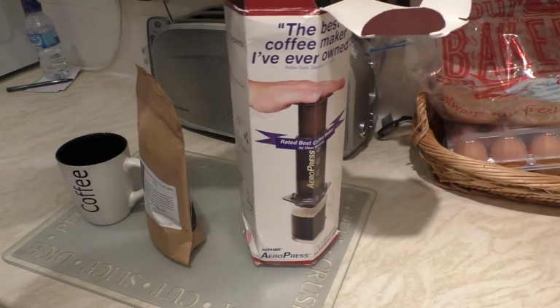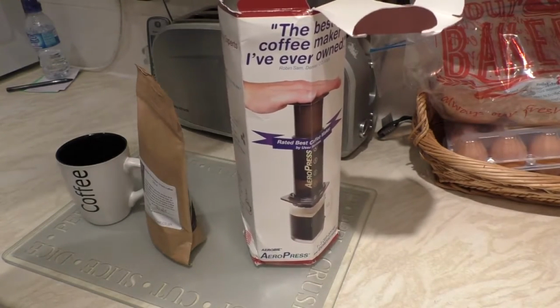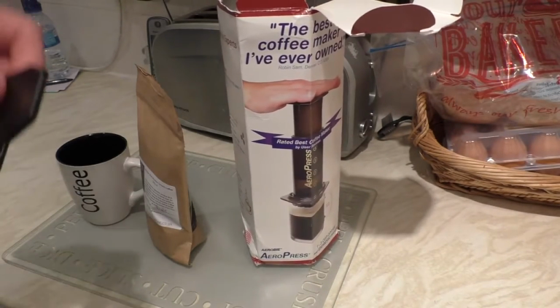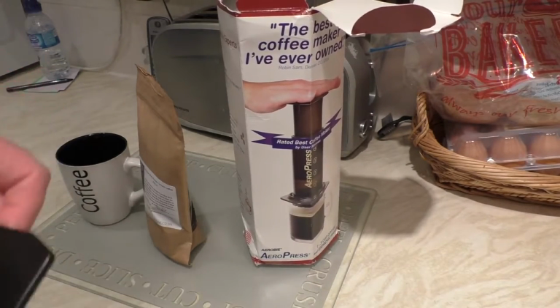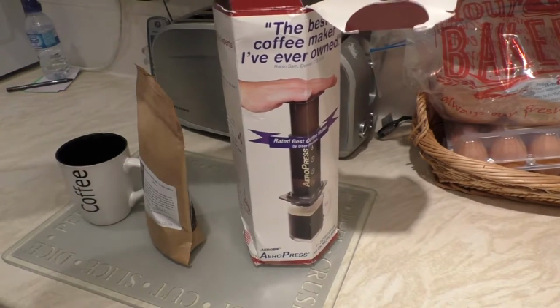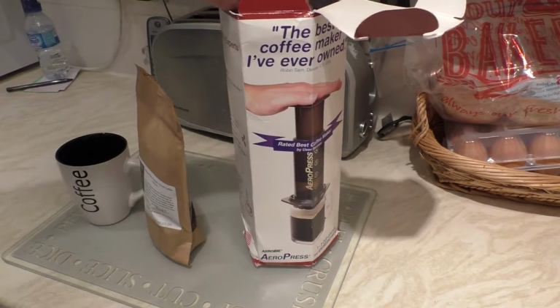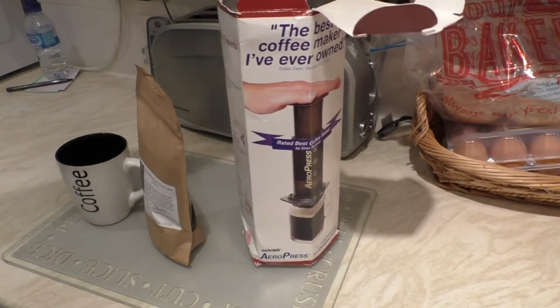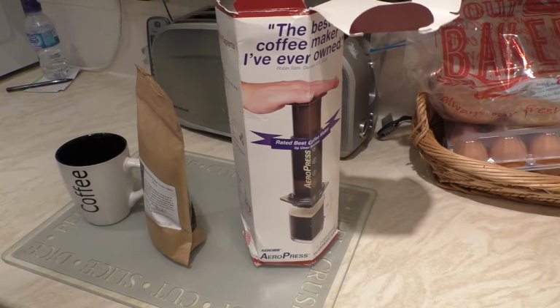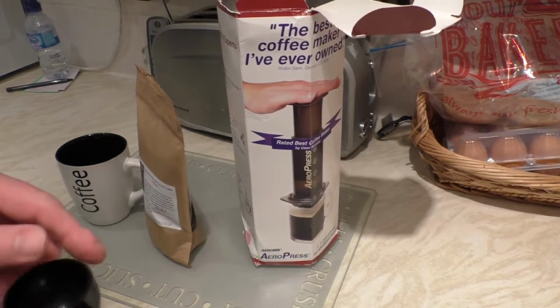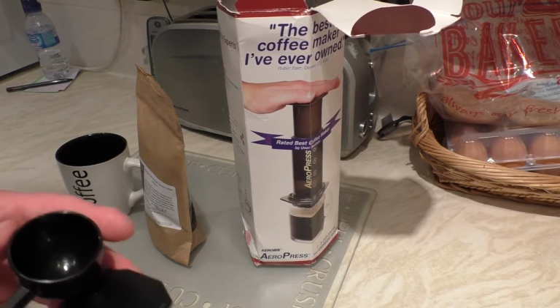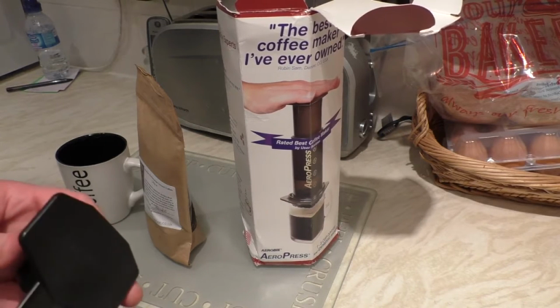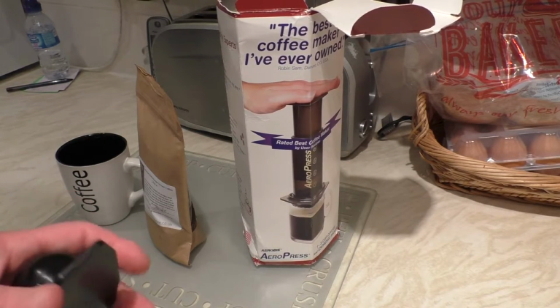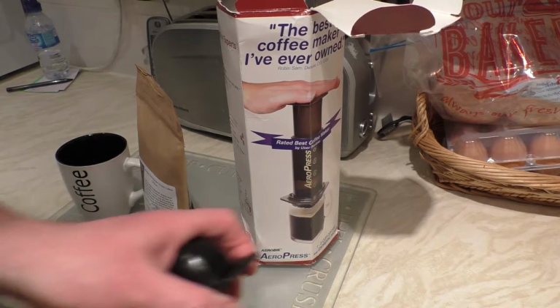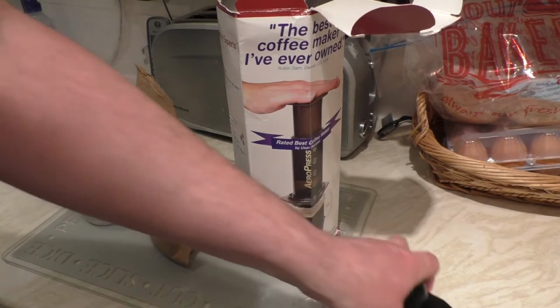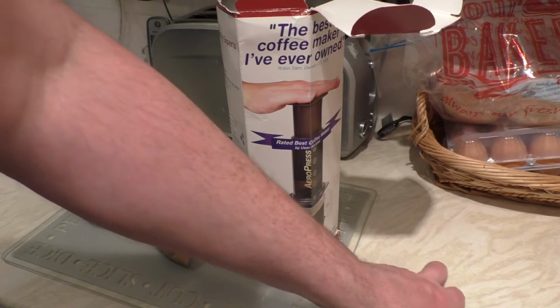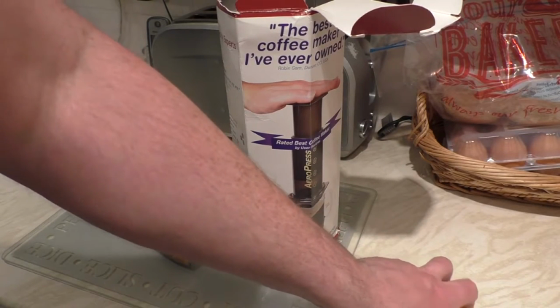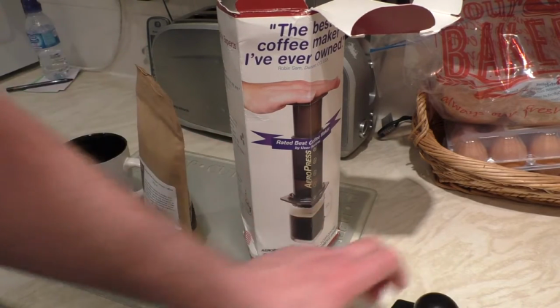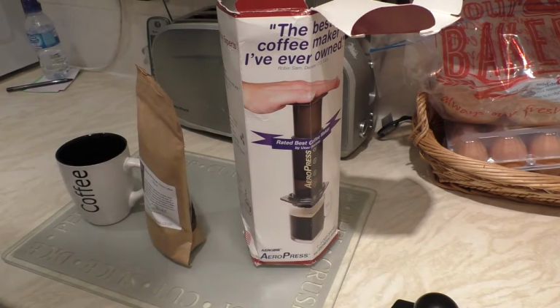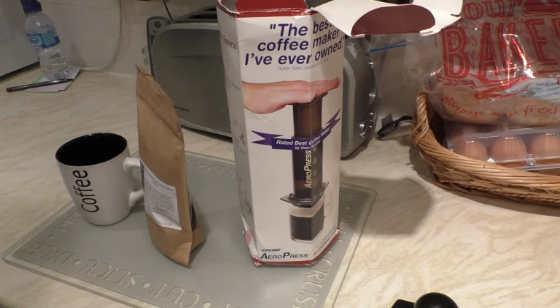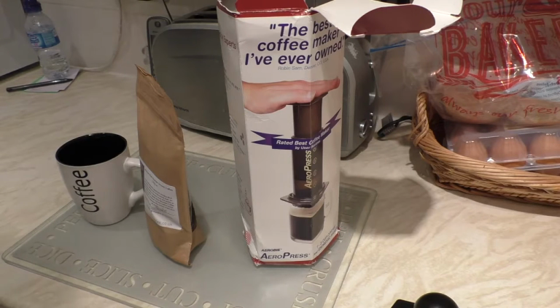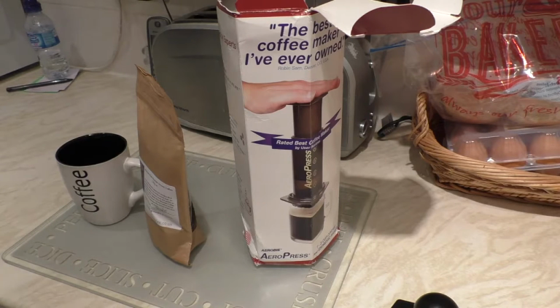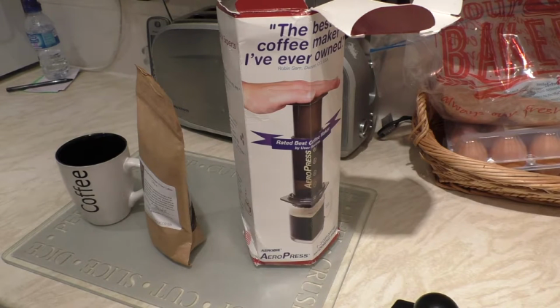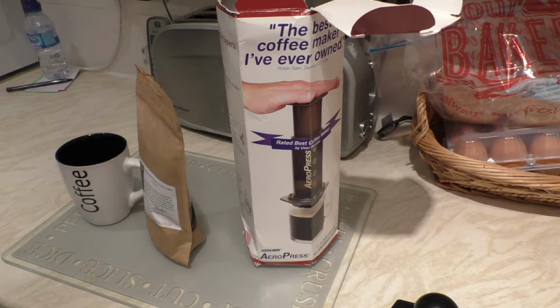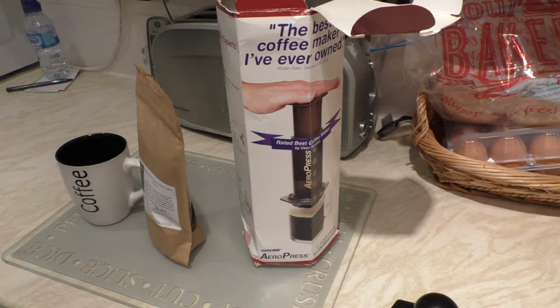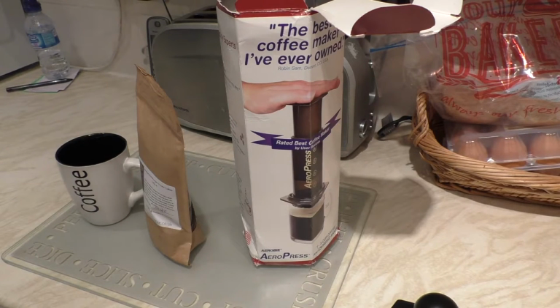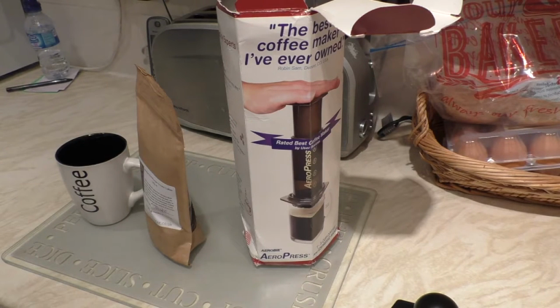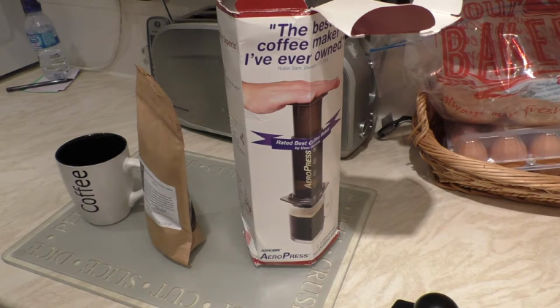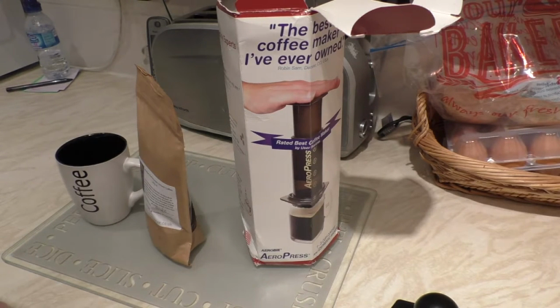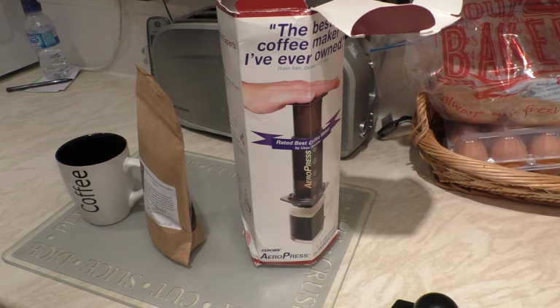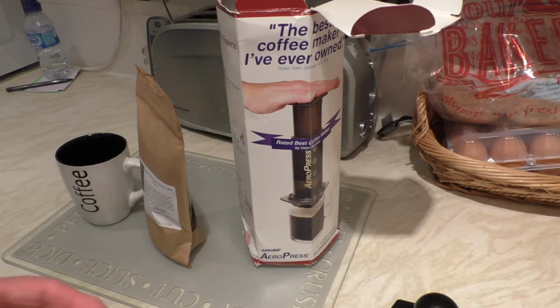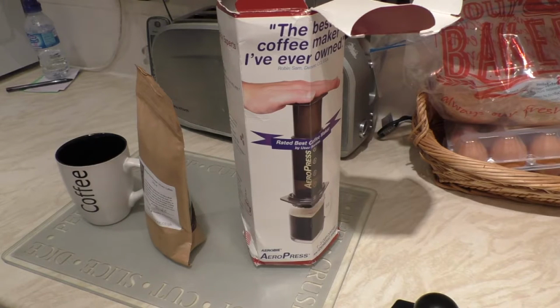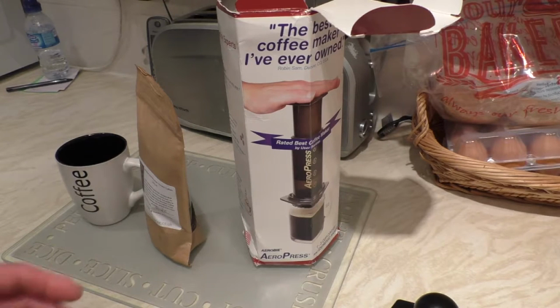I got this from Pennine Tea and Coffee, or you can also get it through the website foamaniacs.co.uk. If you look up coffee maniacs on there, you'll find it listed in the boxes down the side on the website.